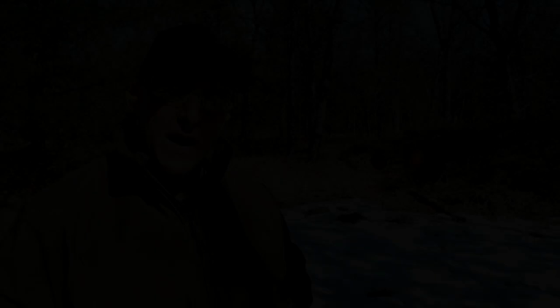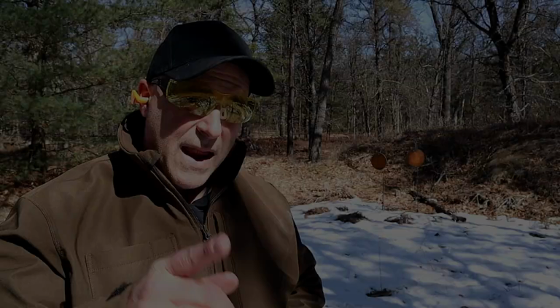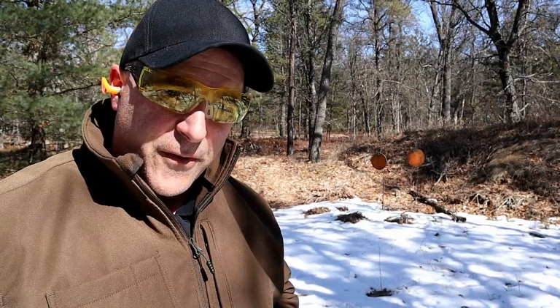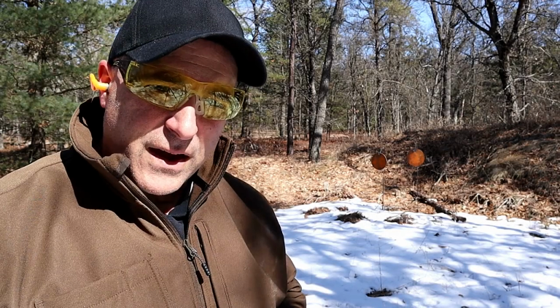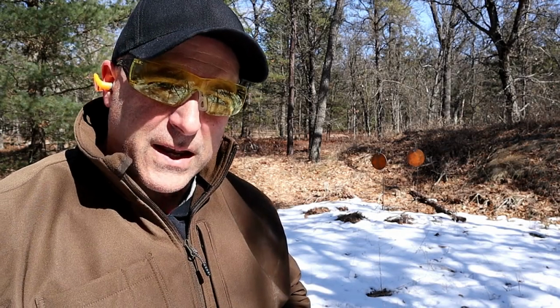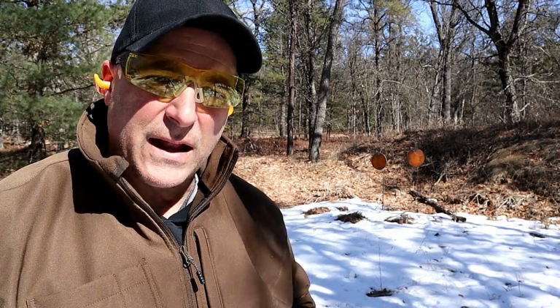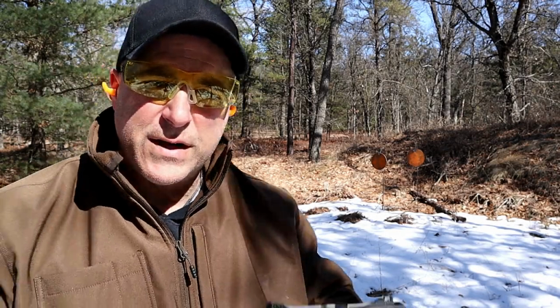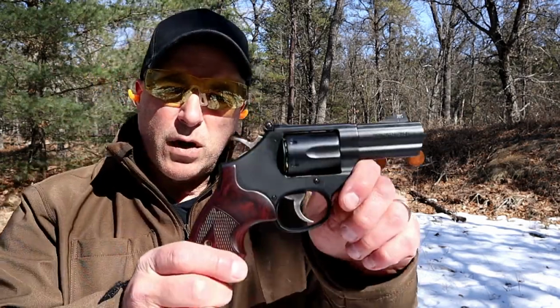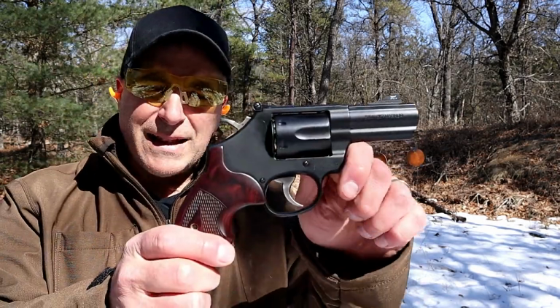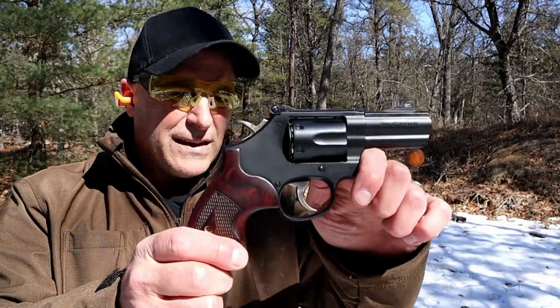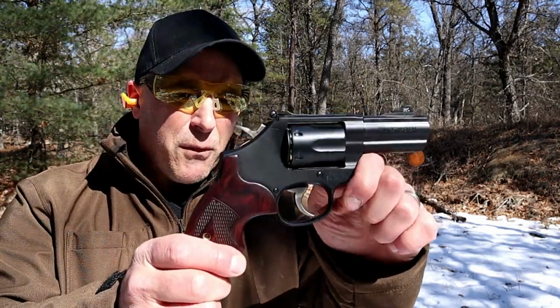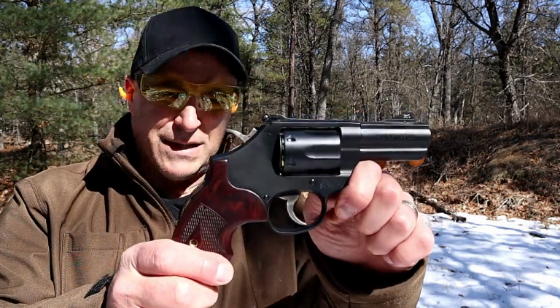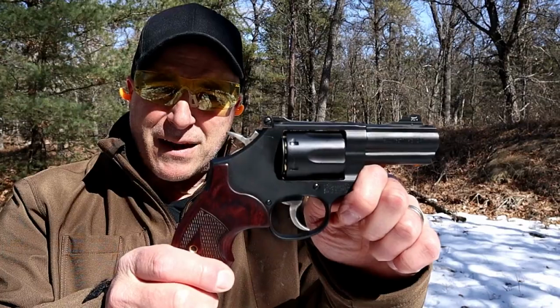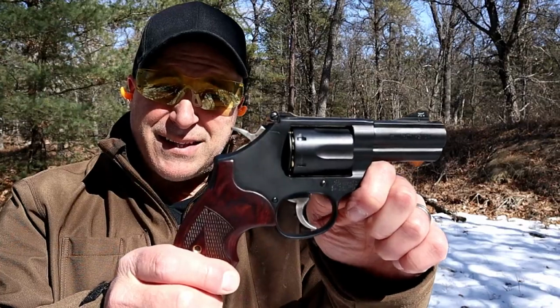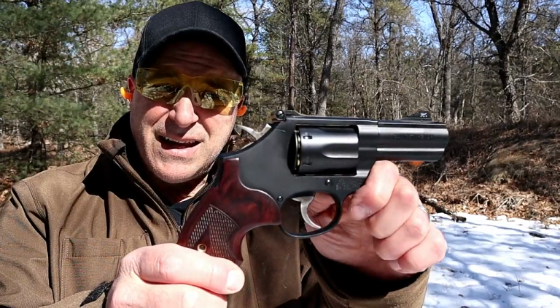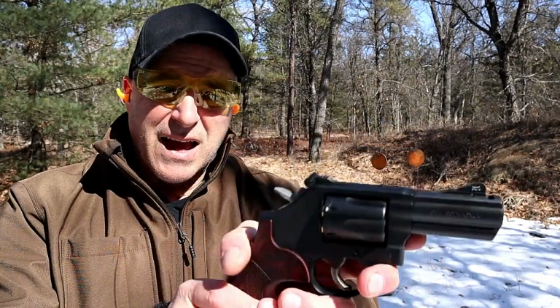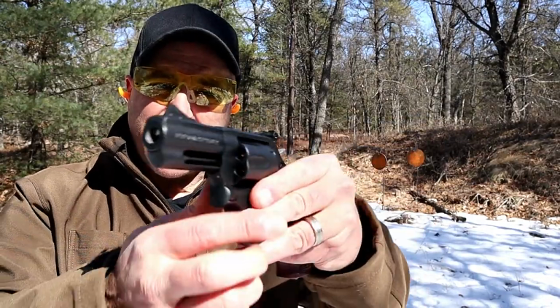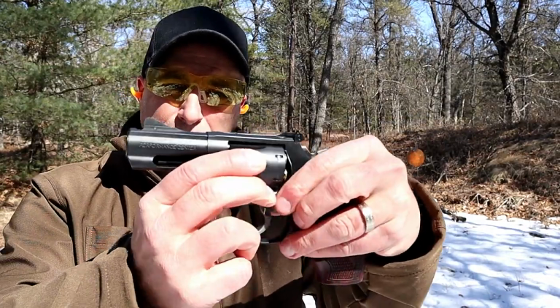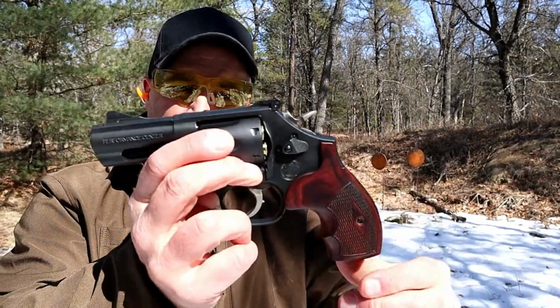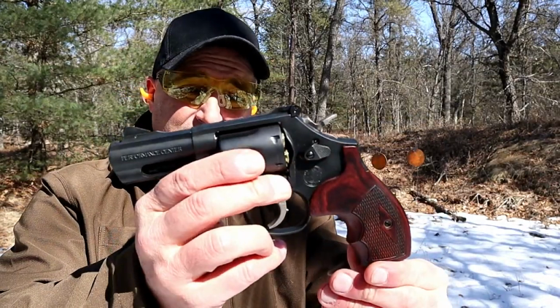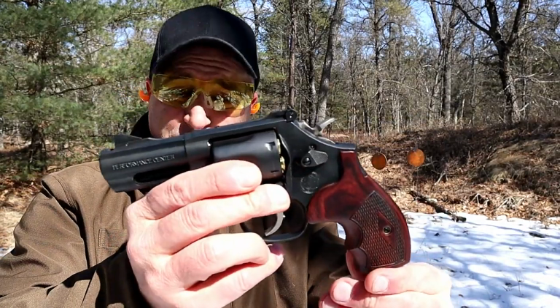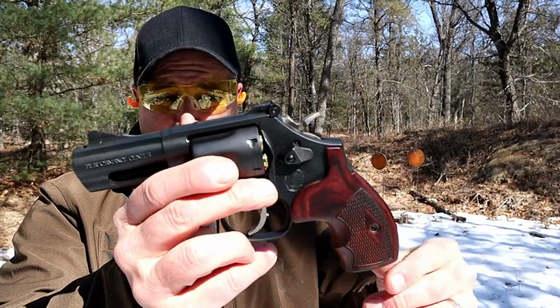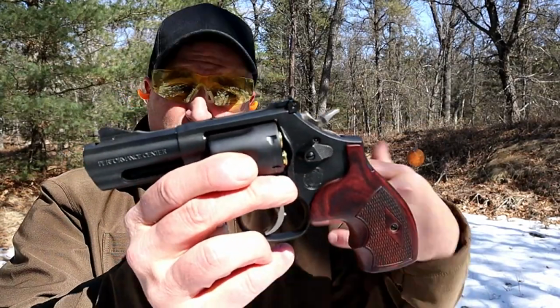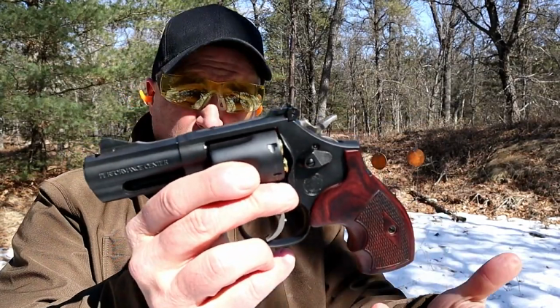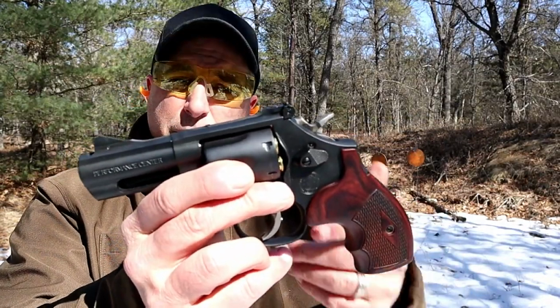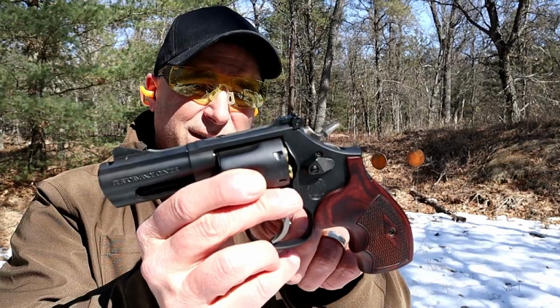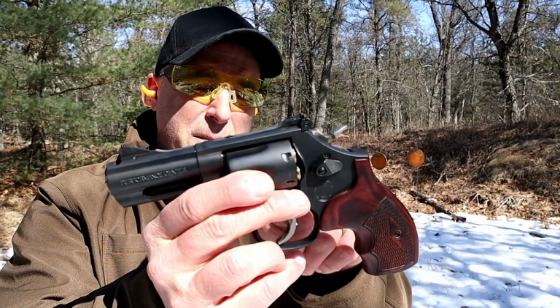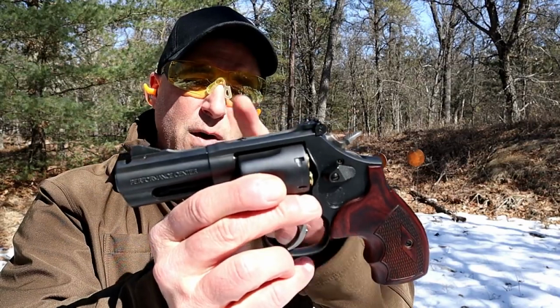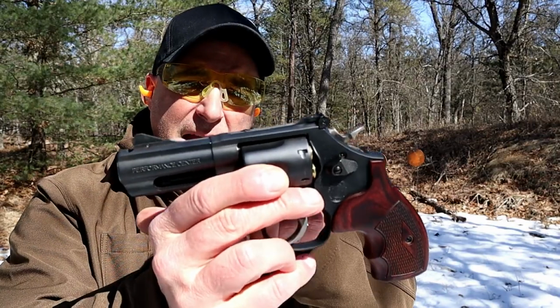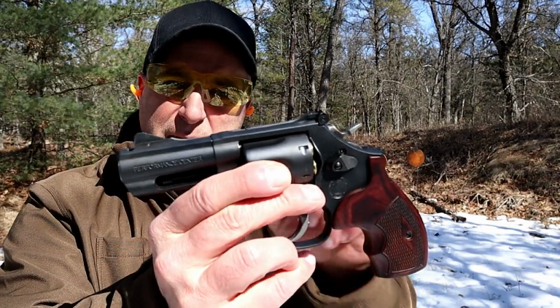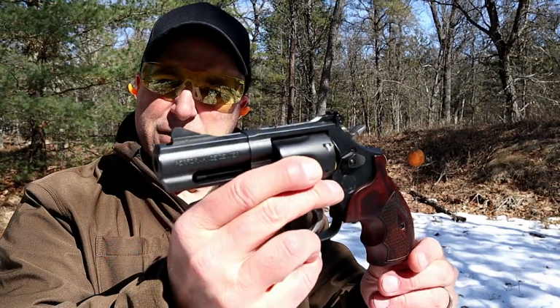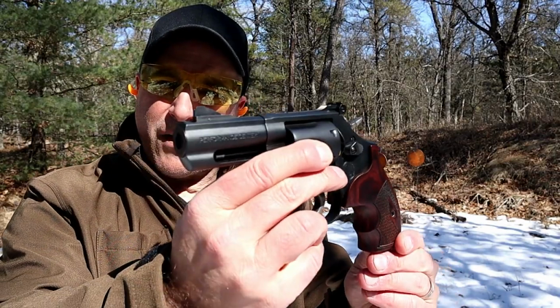Hey there friends. Thanks for checking in at the range. We're looking at the Smith & Wesson Model 19 Carry Comp, K-frame revolver, 357 Magnum with a 3-inch barrel.